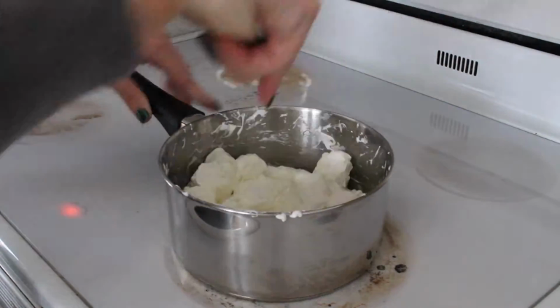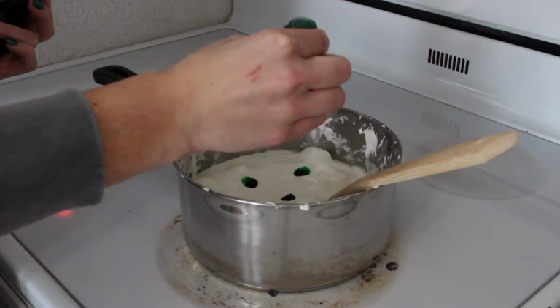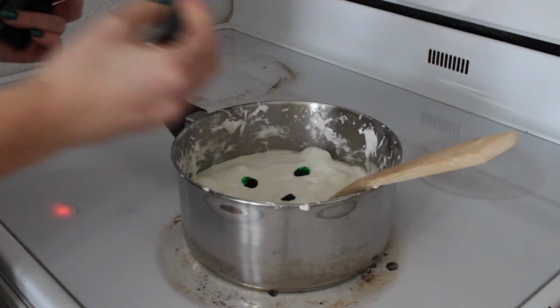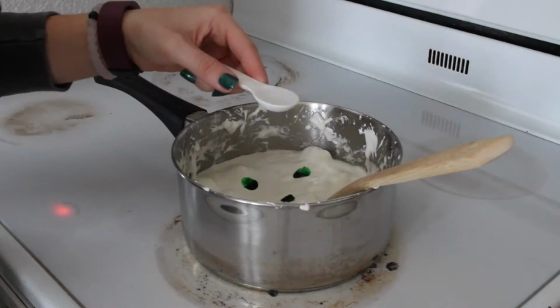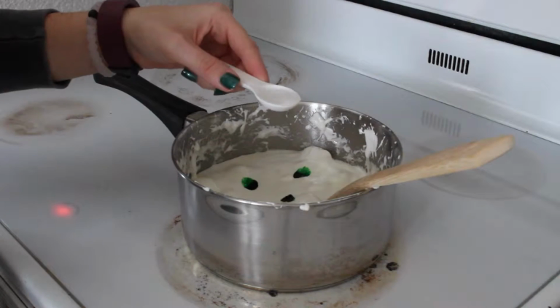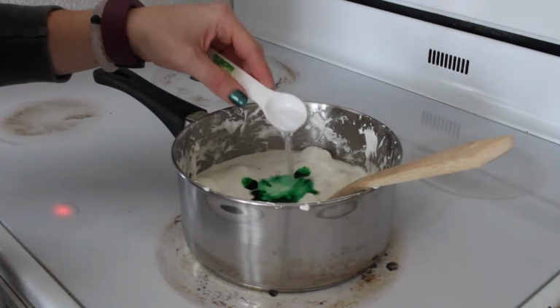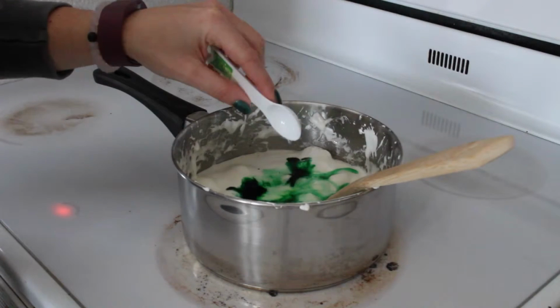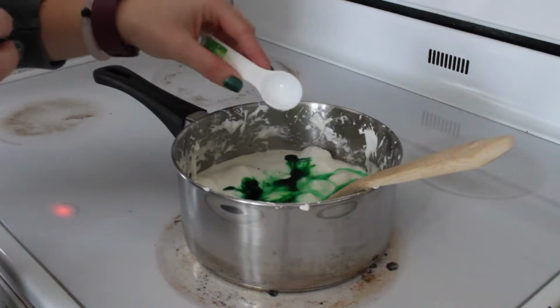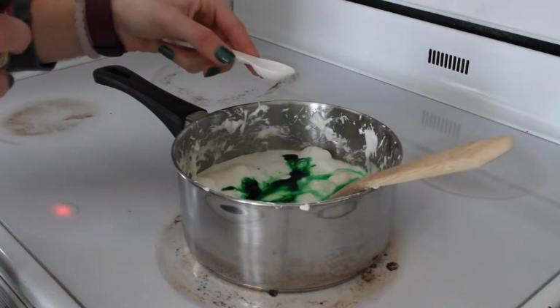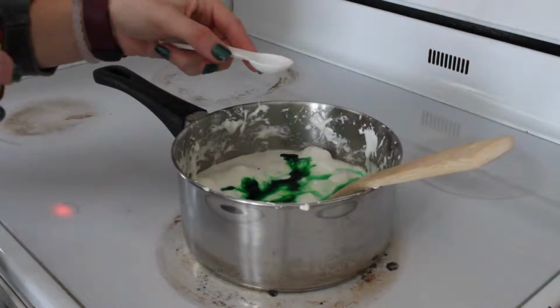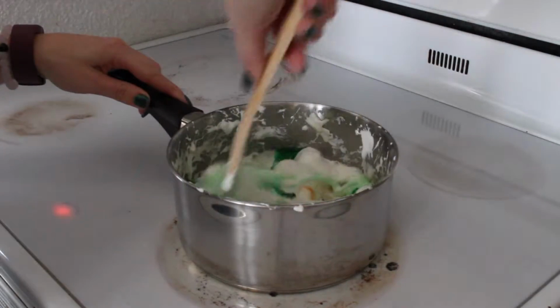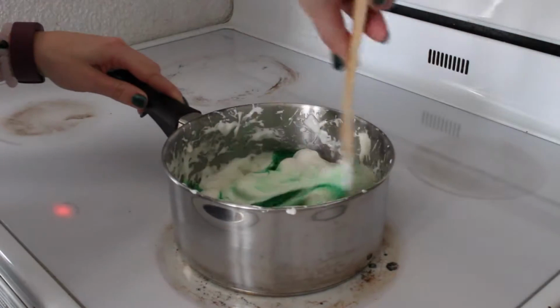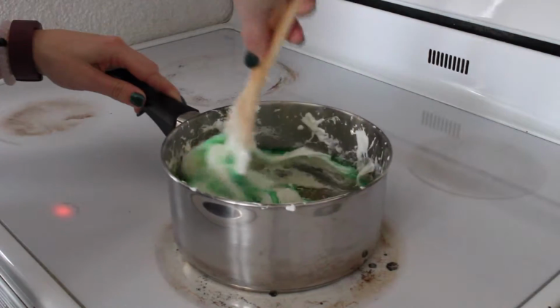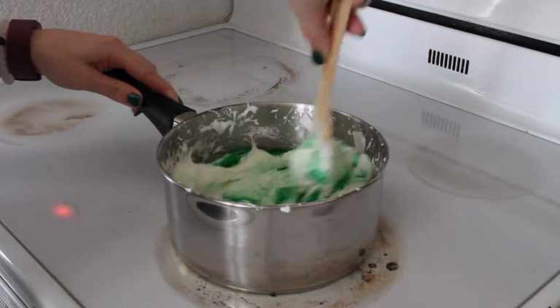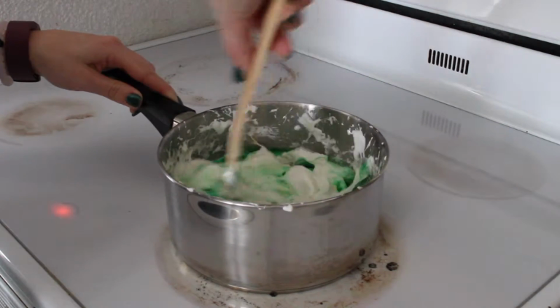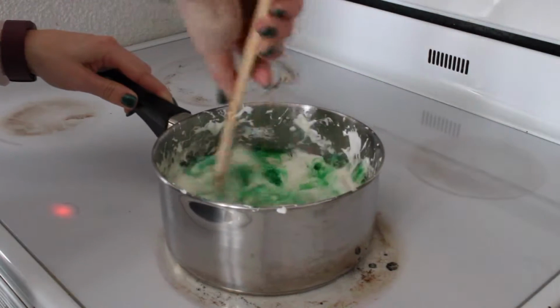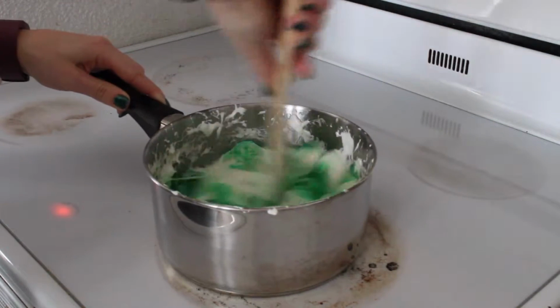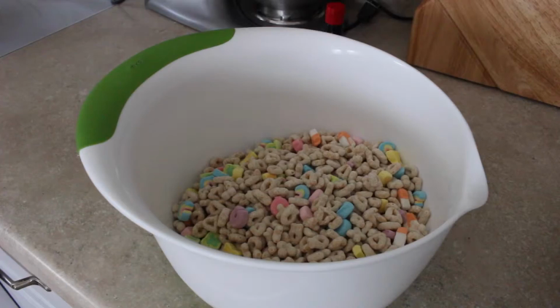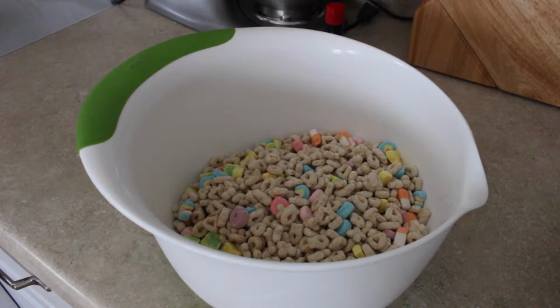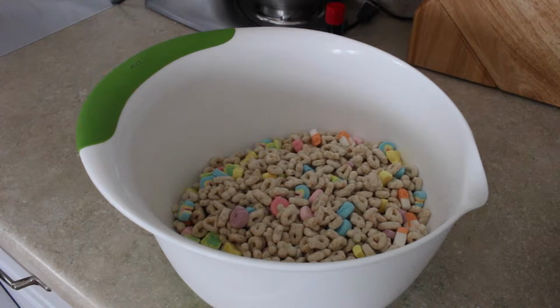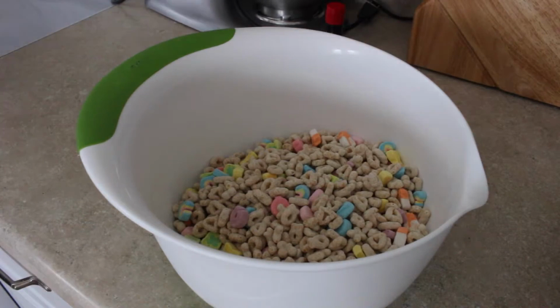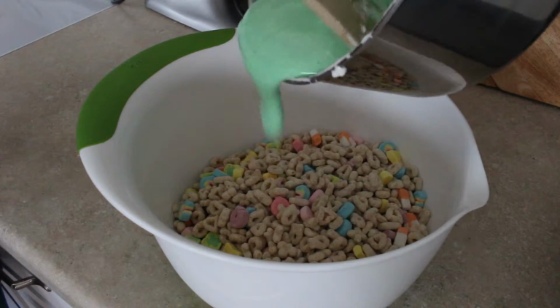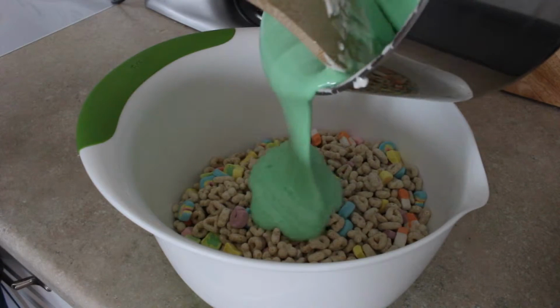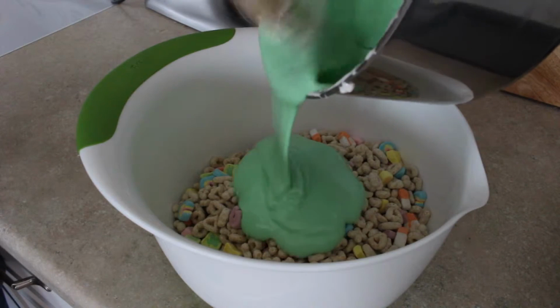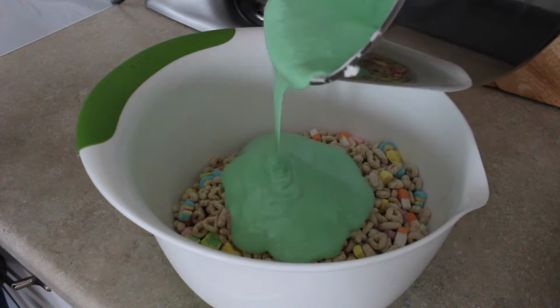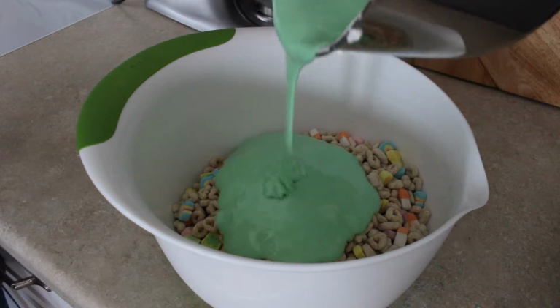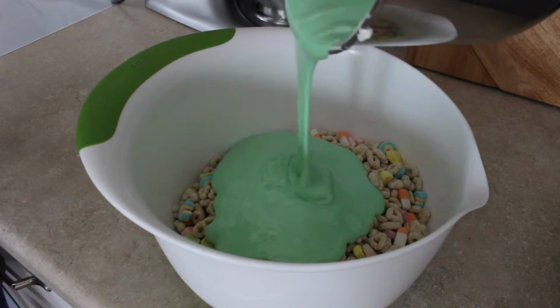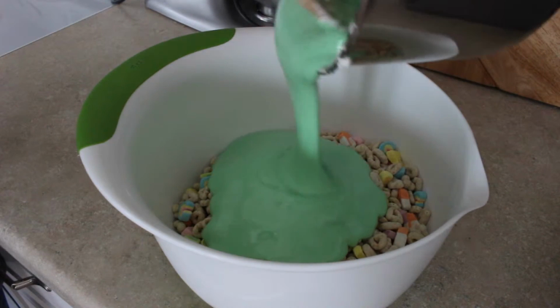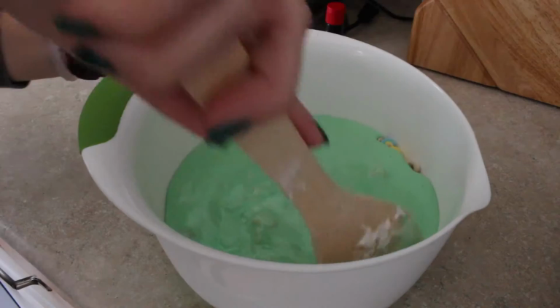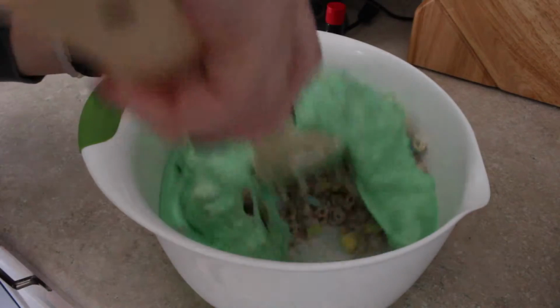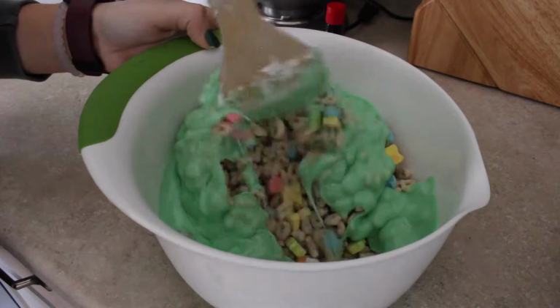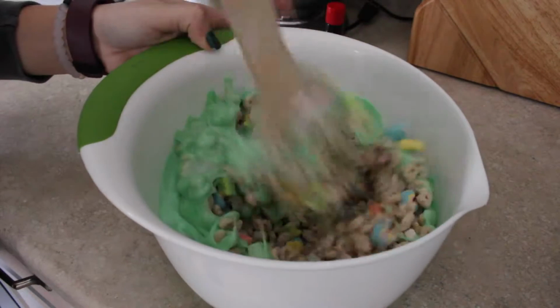Then add your food coloring and 1 teaspoon of mint extract. Mix everything together. Once everything is incorporated, pour the marshmallow mix over 5 cups of Lucky Charms and mix everything together.